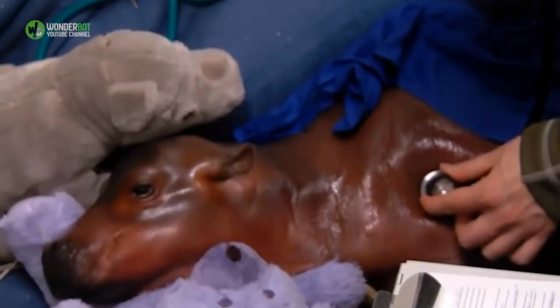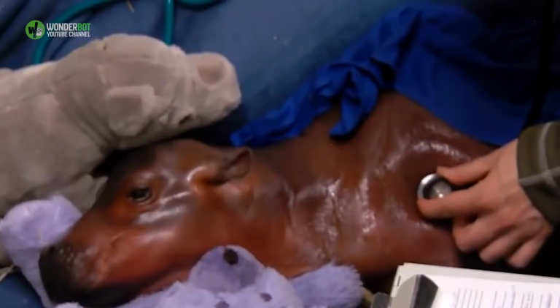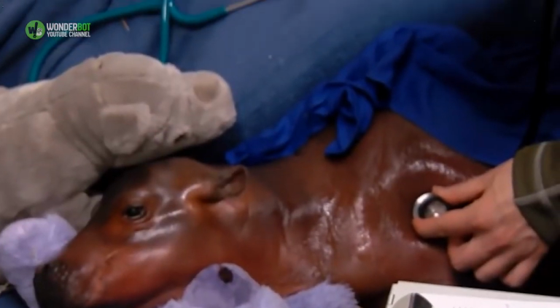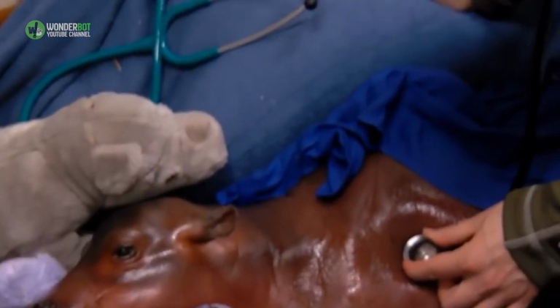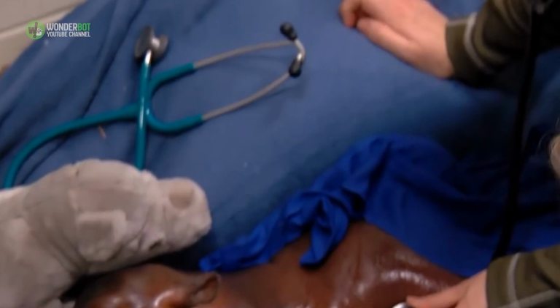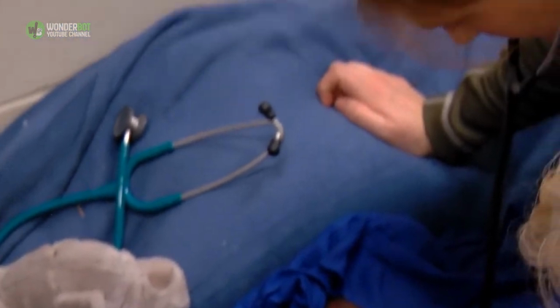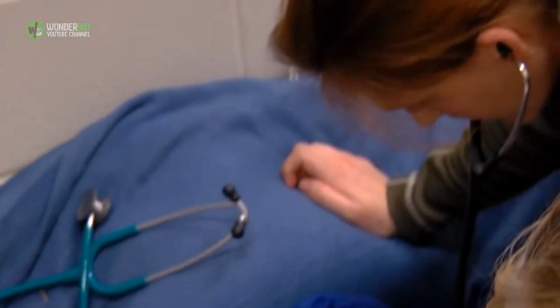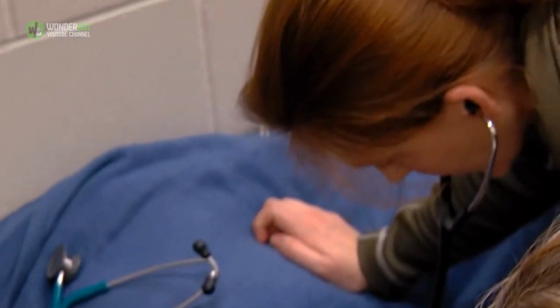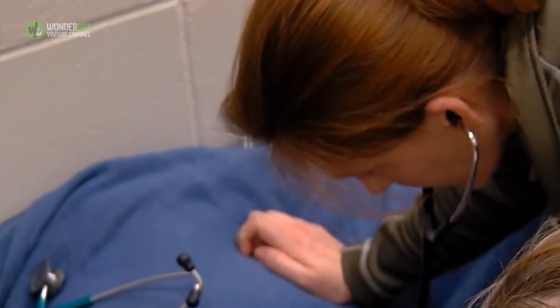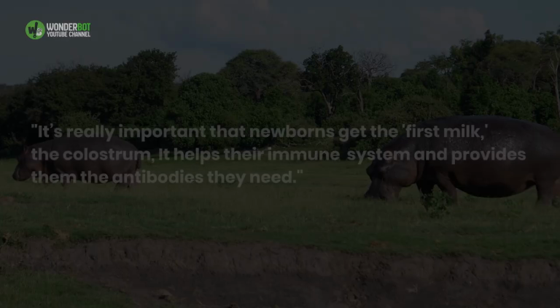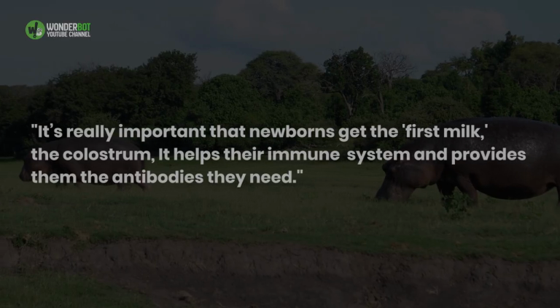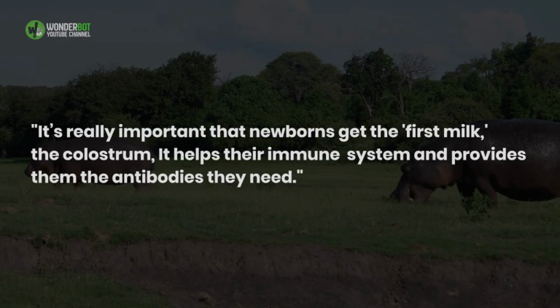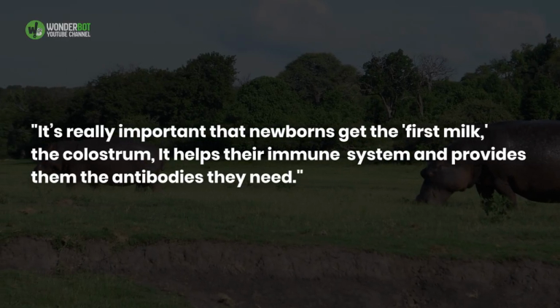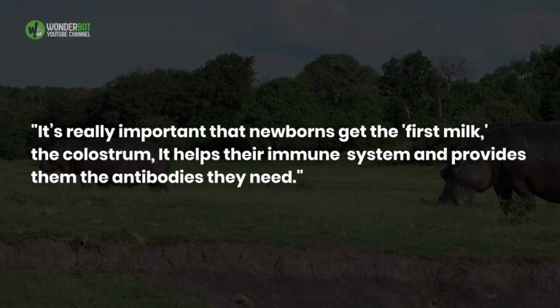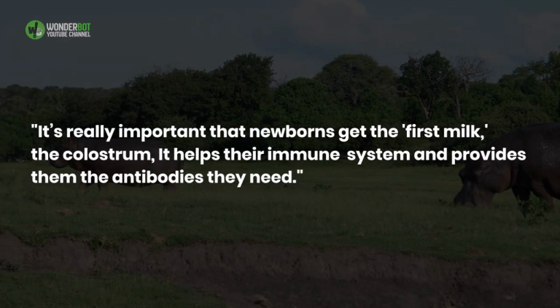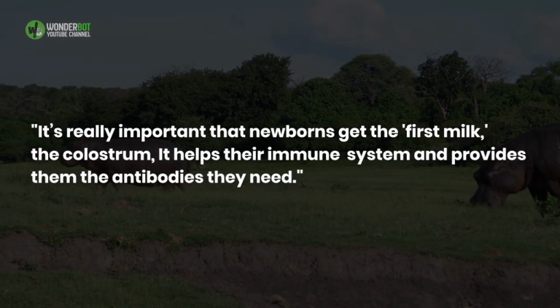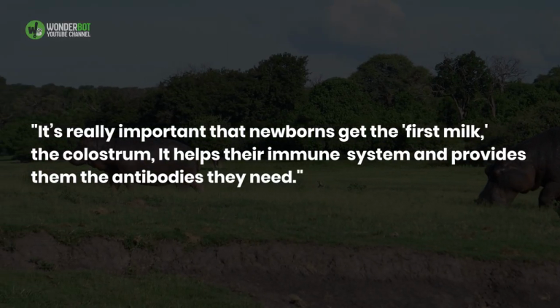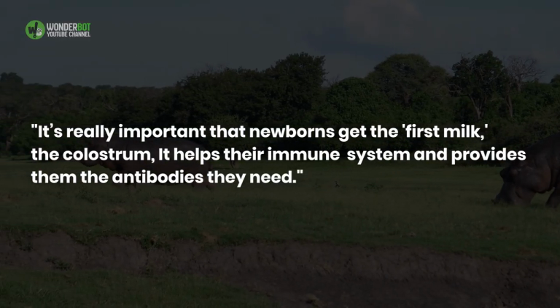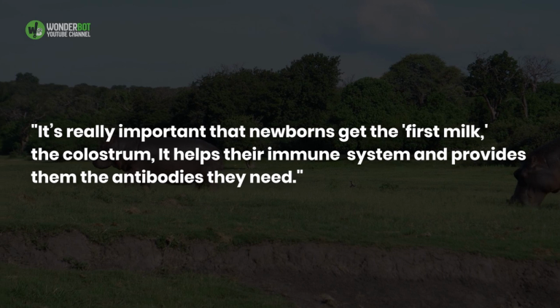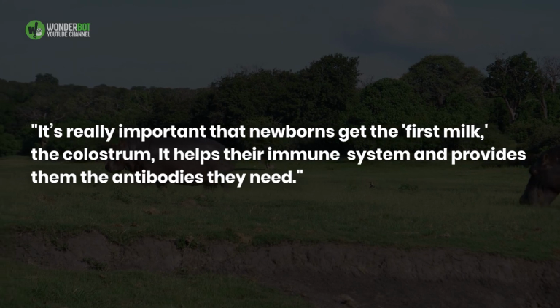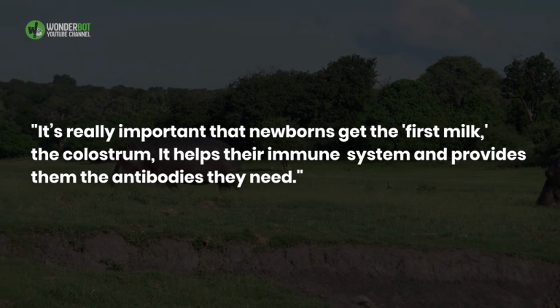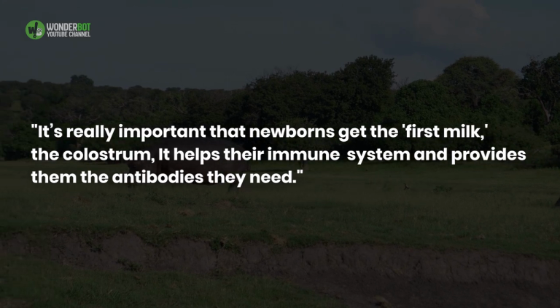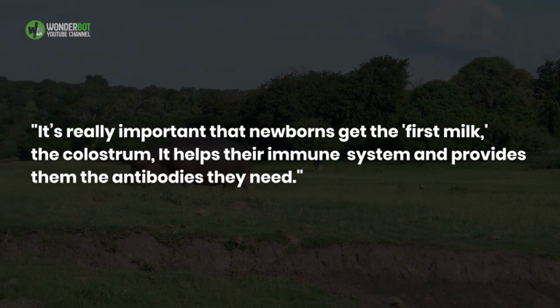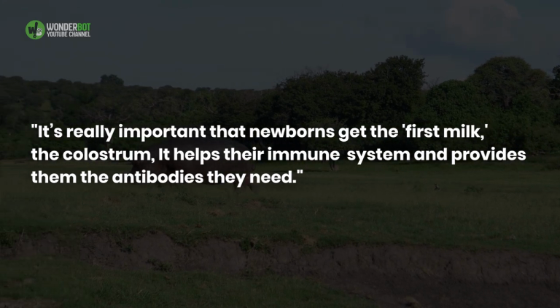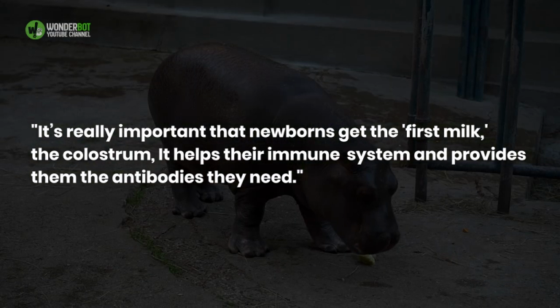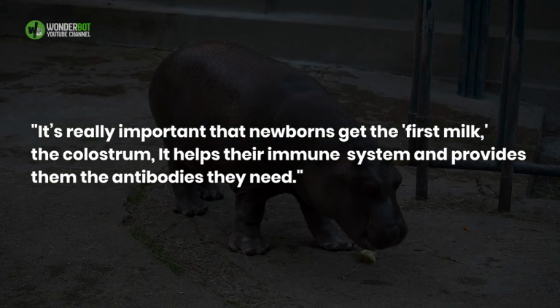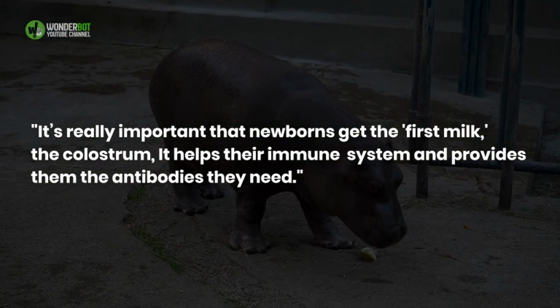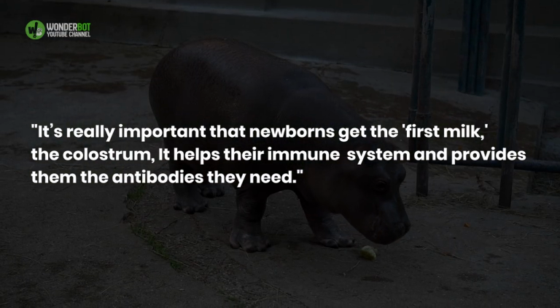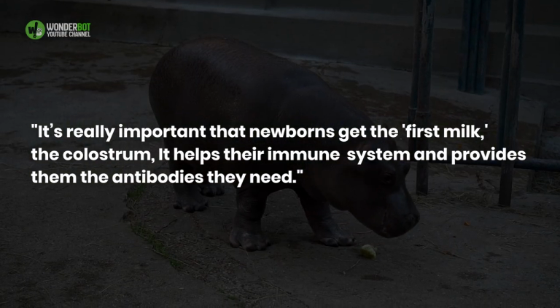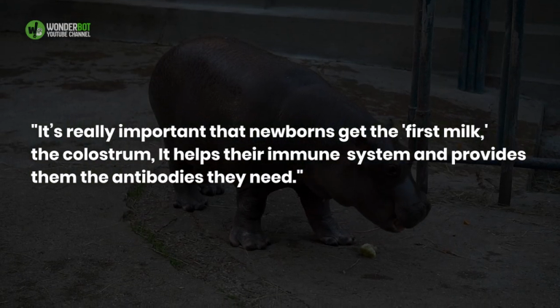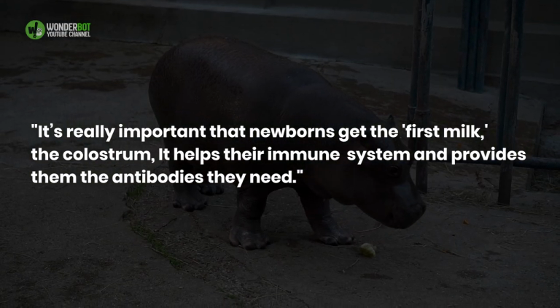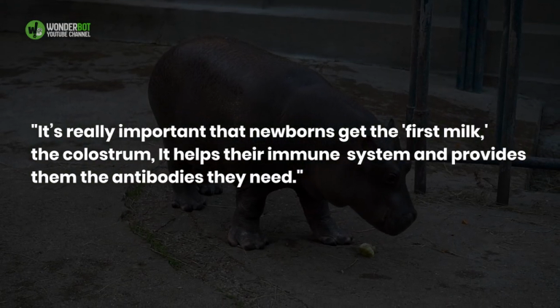First, it was, simply put, good for Fiona. "It's really important that newborns get the first milk, the colostrum," Wojcik said. "It helps their immune system and provides them the antibodies they need."